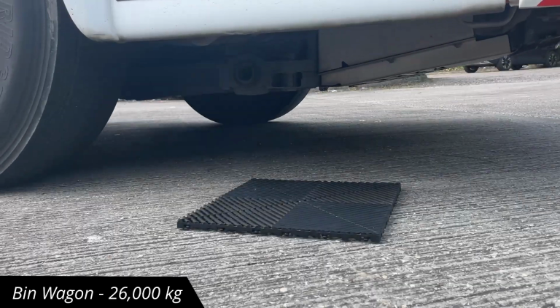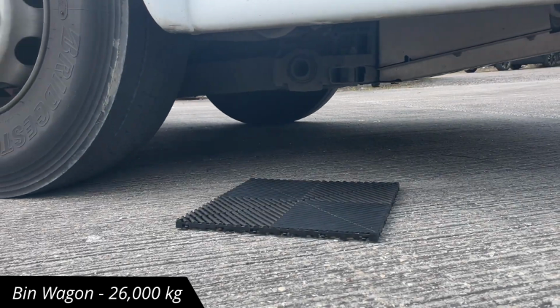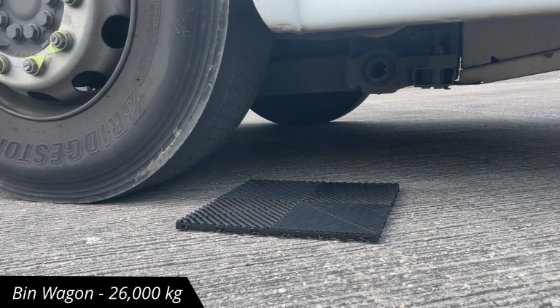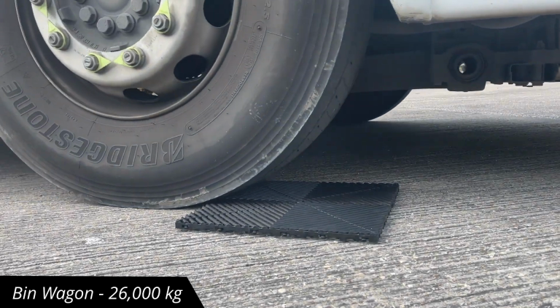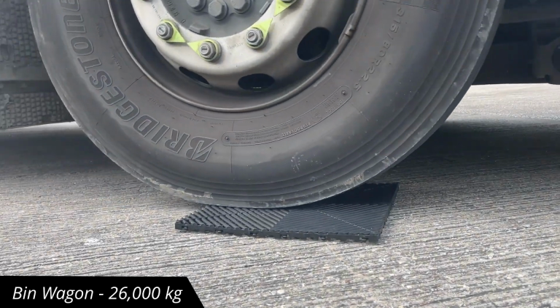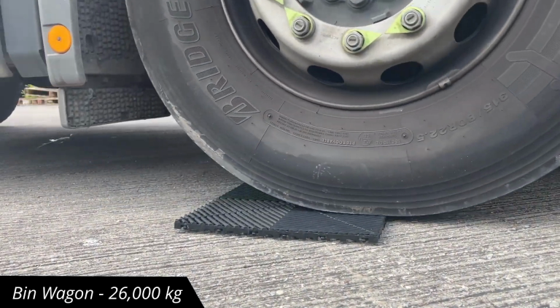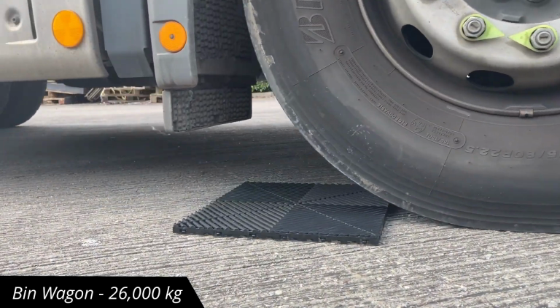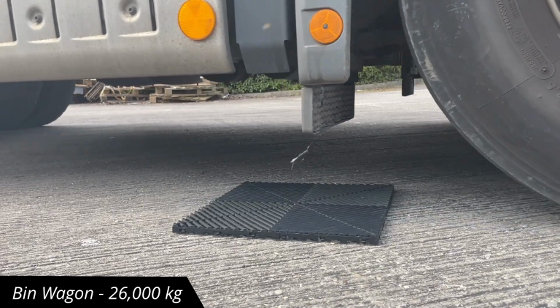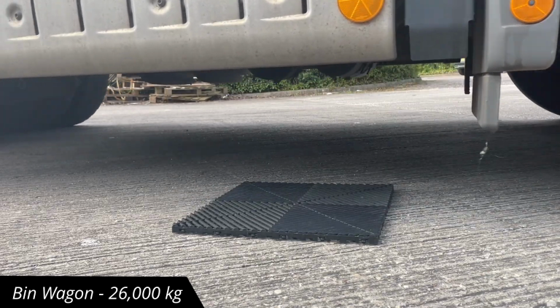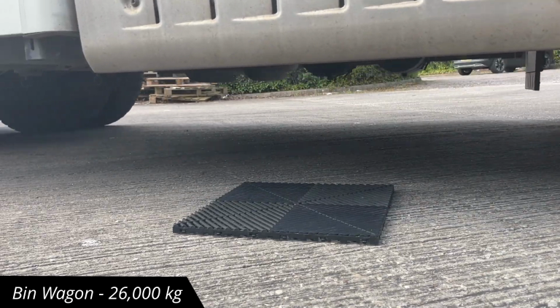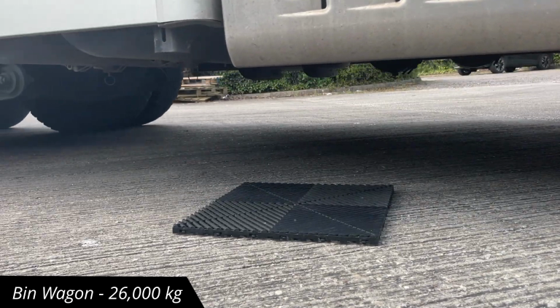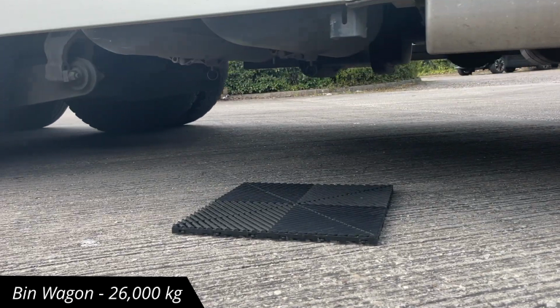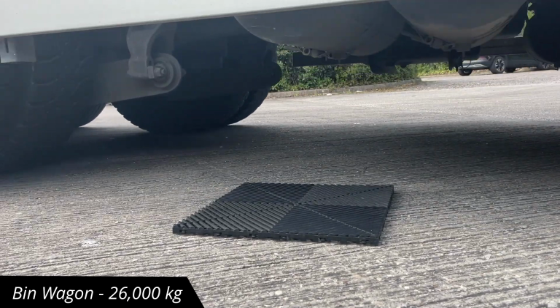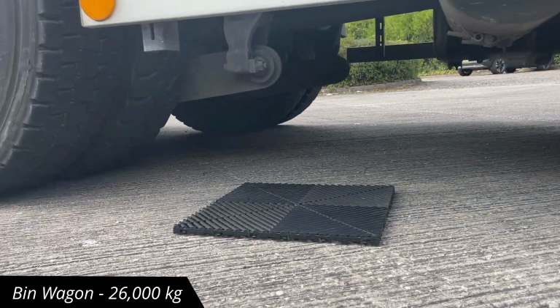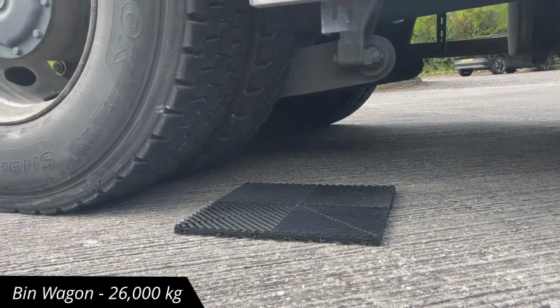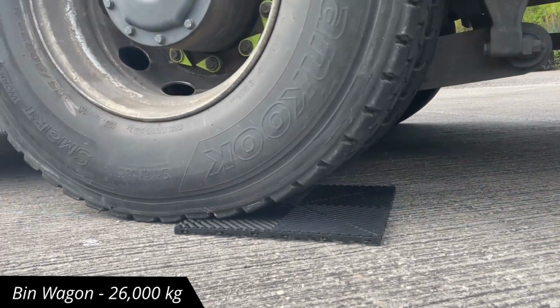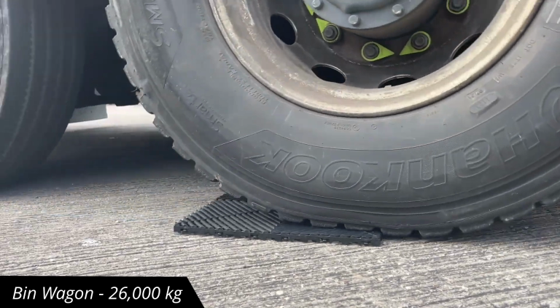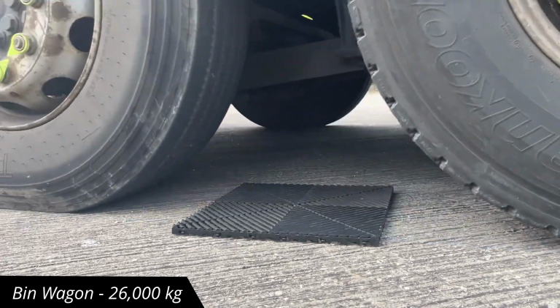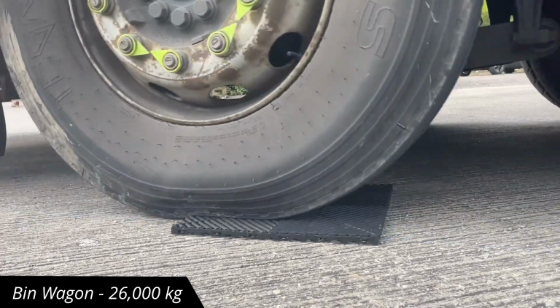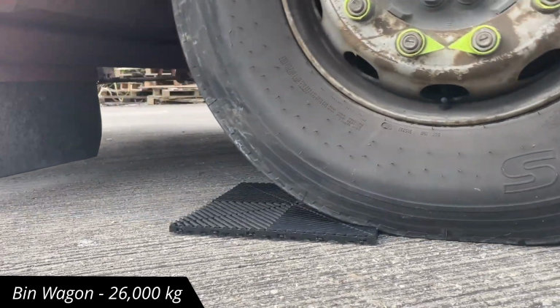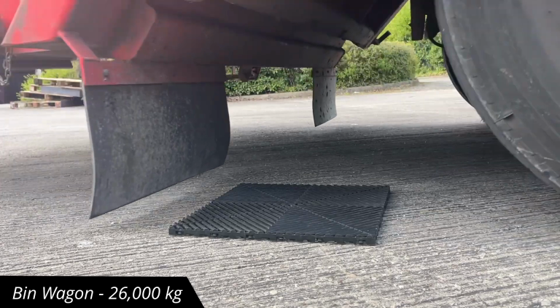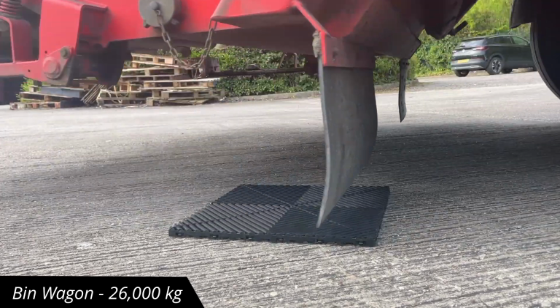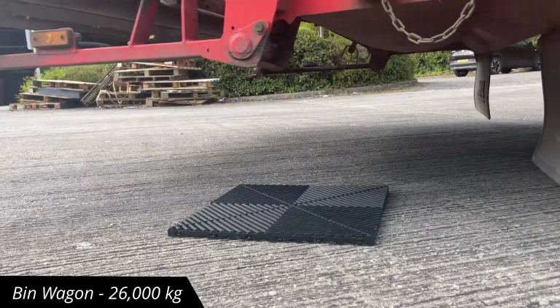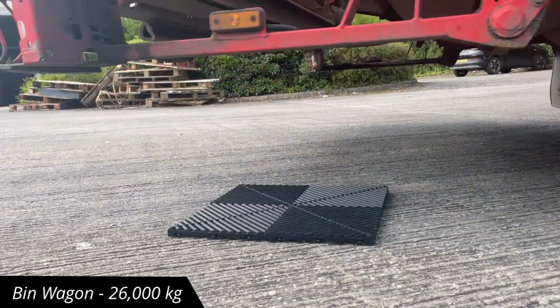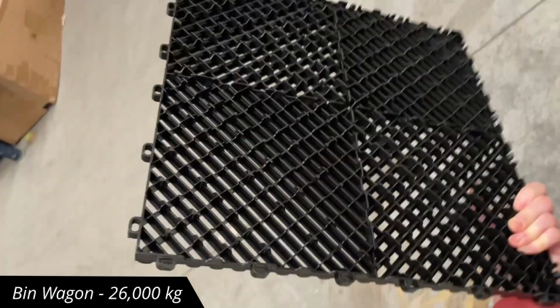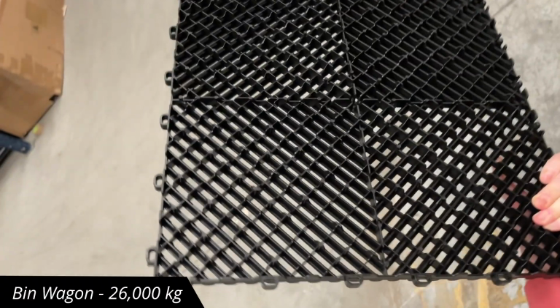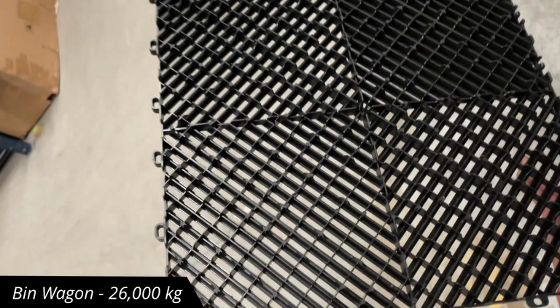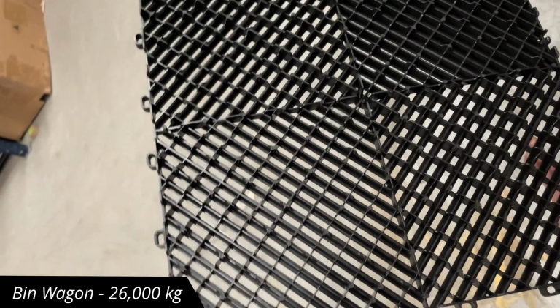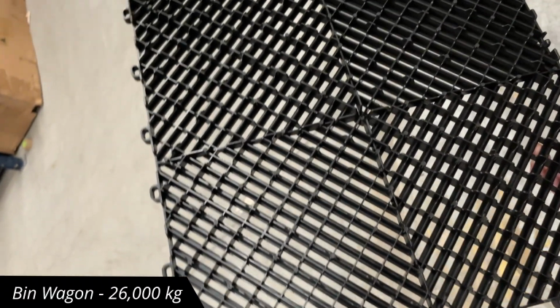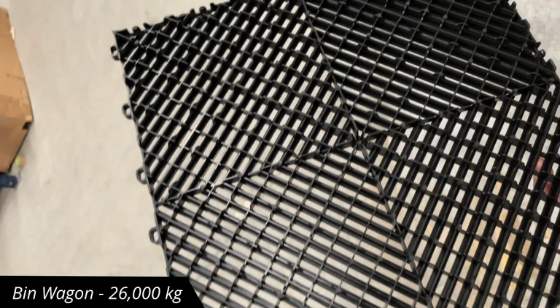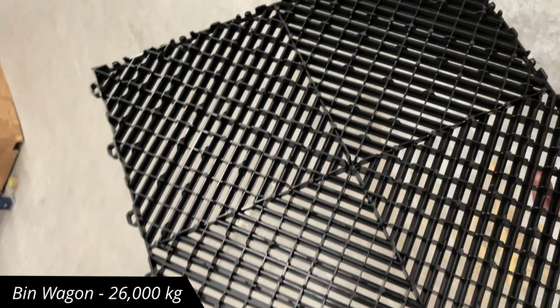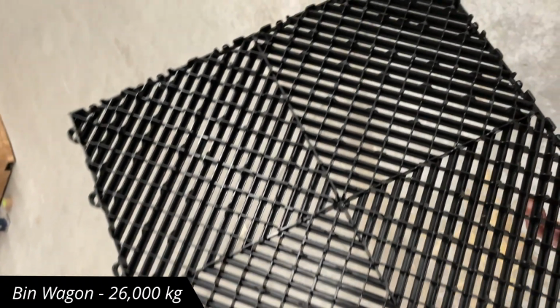As we were doing the test, a bin lorry showed up, and it'd be rude not to get the guys involved in the fun — a 26-tonne bin wagon over our piece of Rib Trax. Any damage? Not a chance.